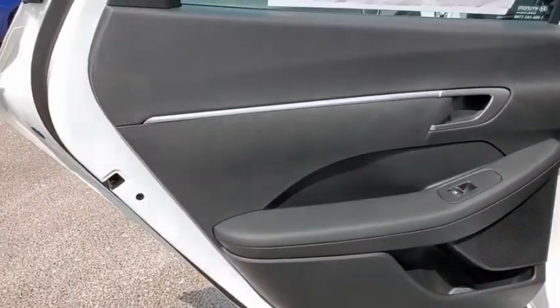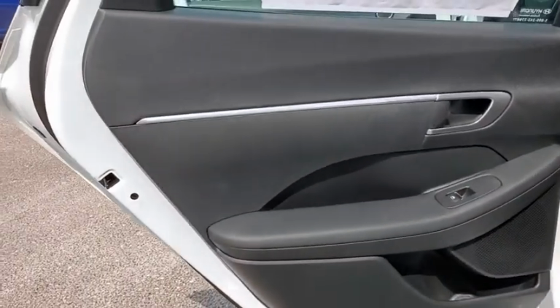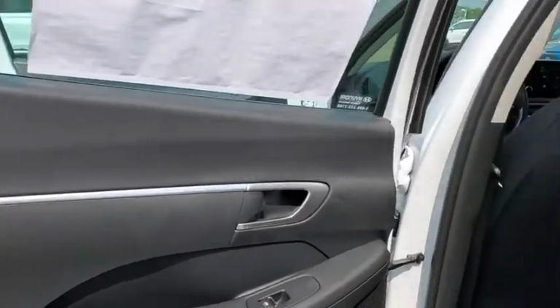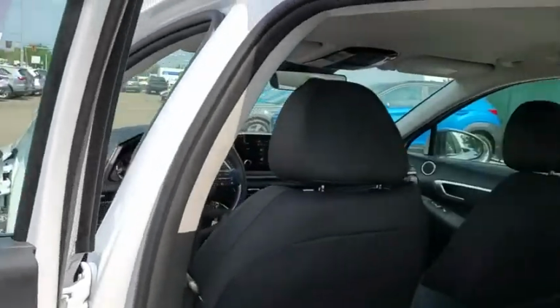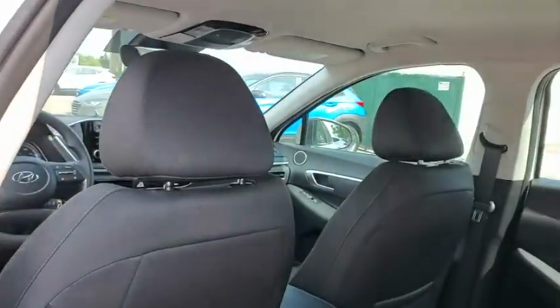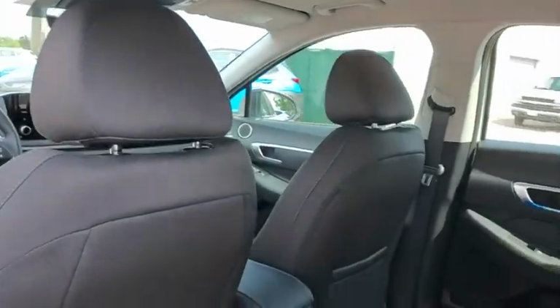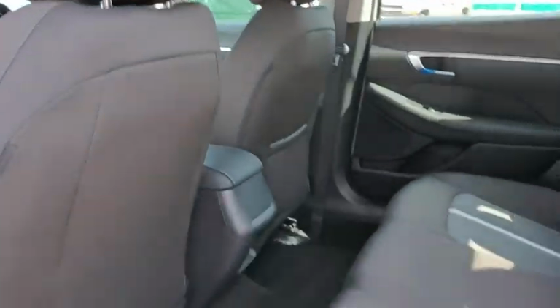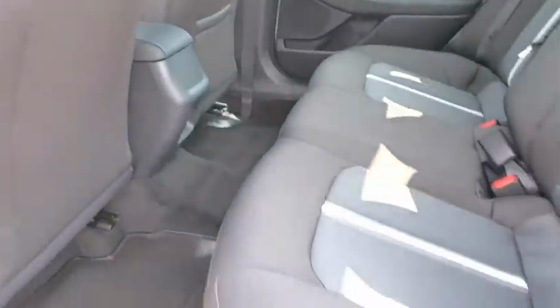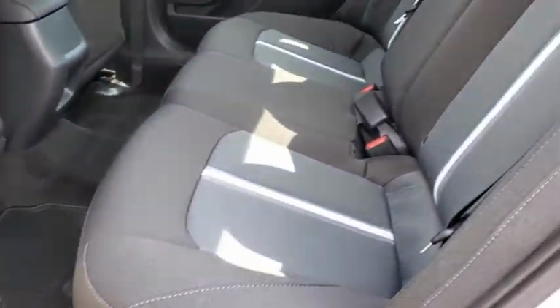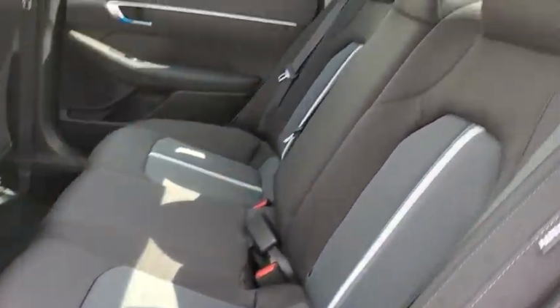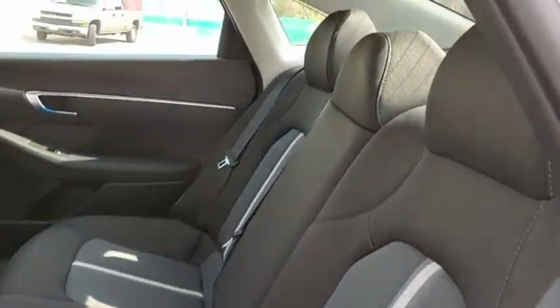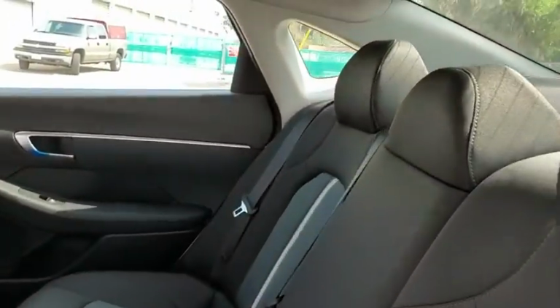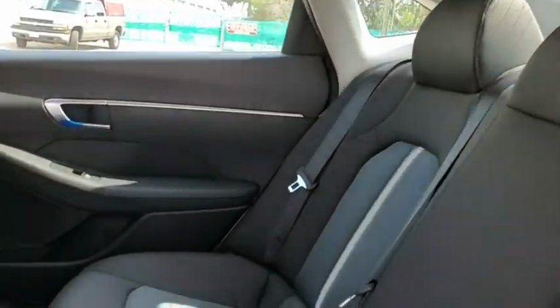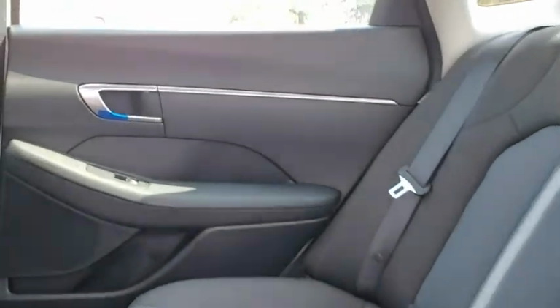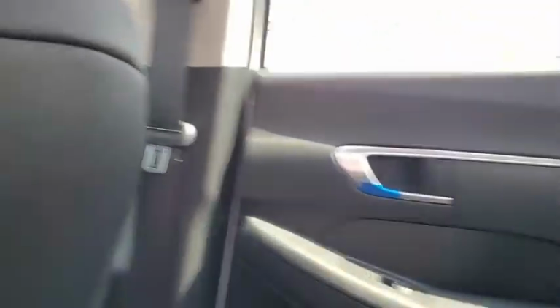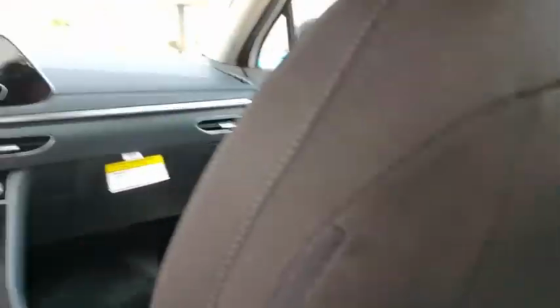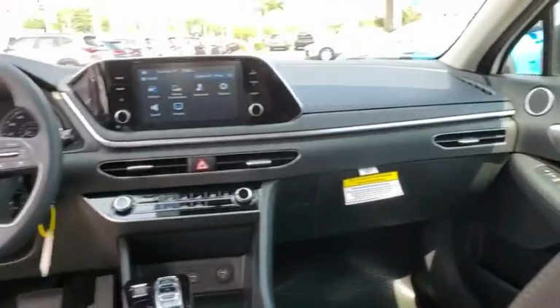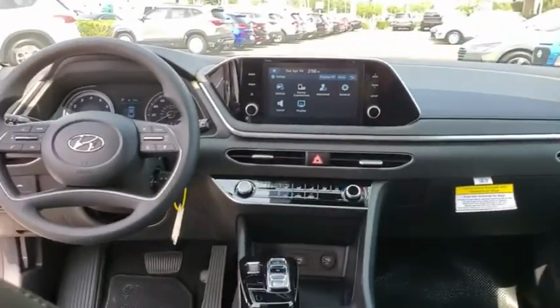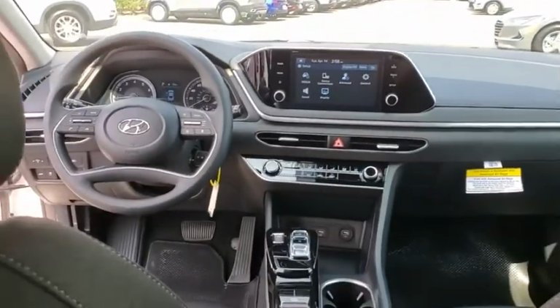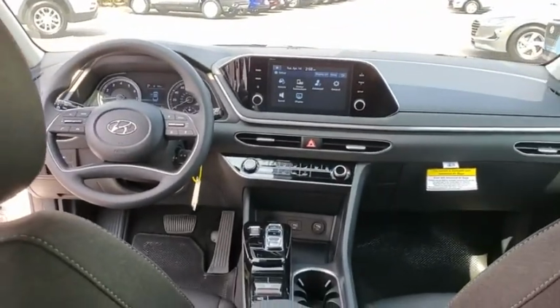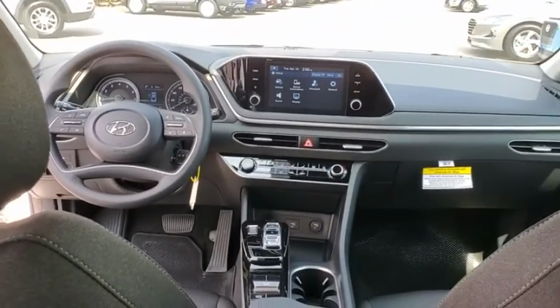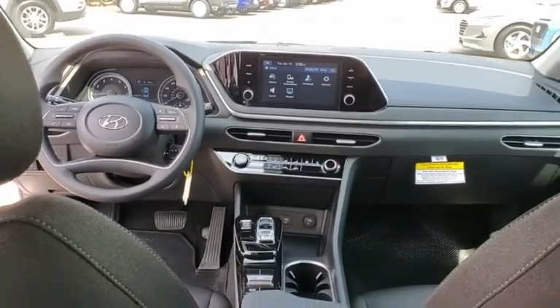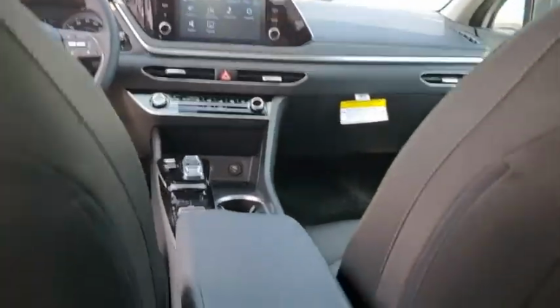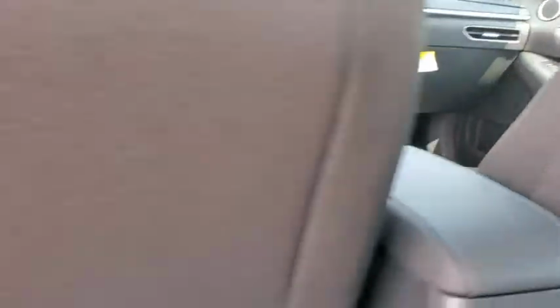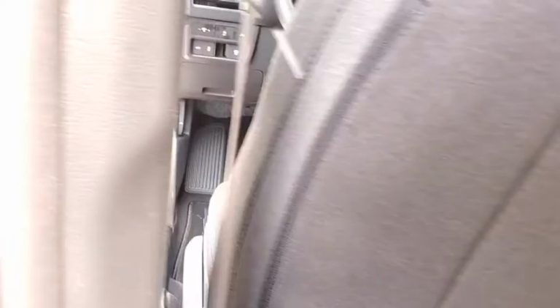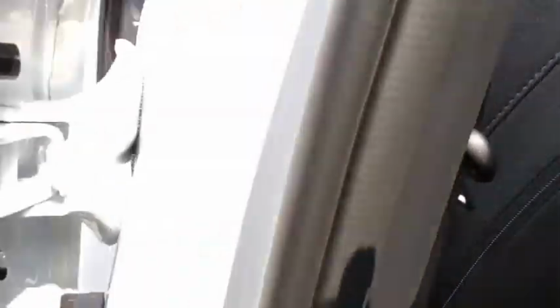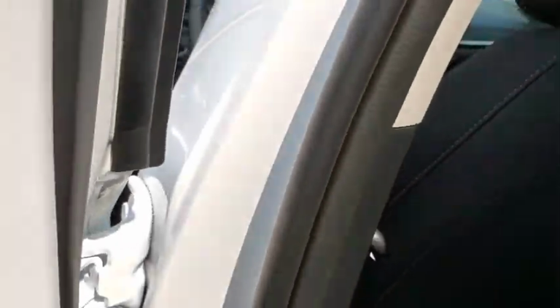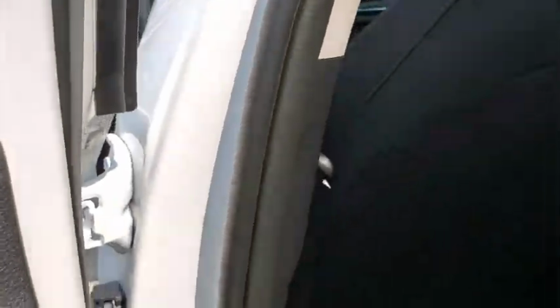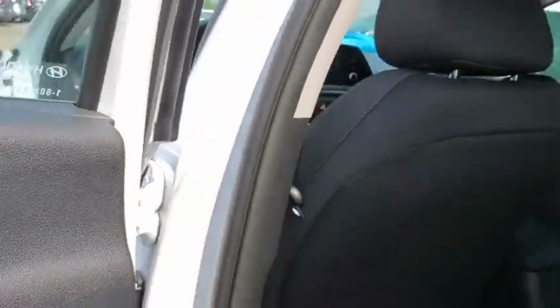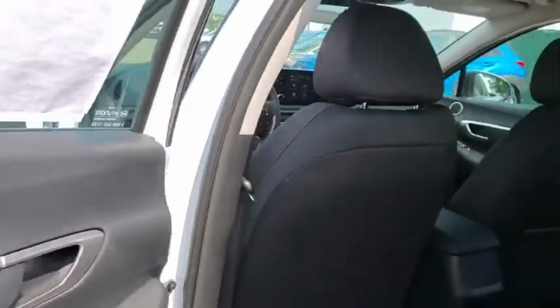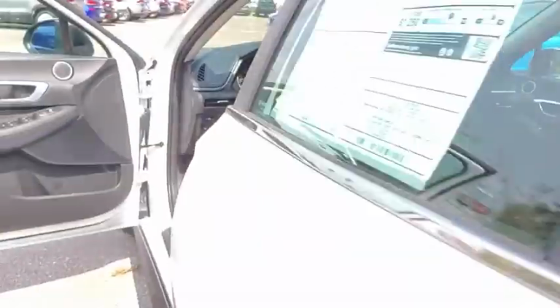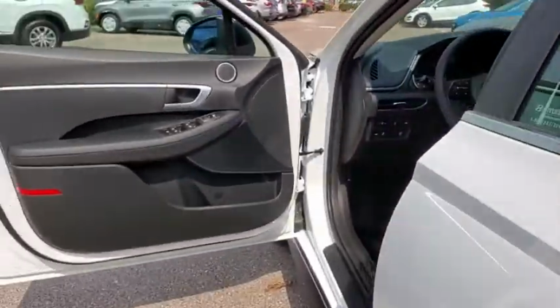Here are some of this vehicle's great options: traction control, dual airbags, alloy wheels, power steering, four-wheel disc brakes, electronic stability control, power windows, trip computer, rear window defroster, security system.